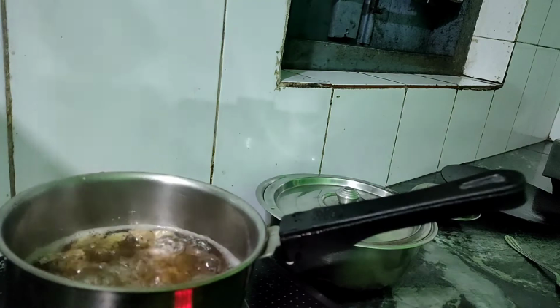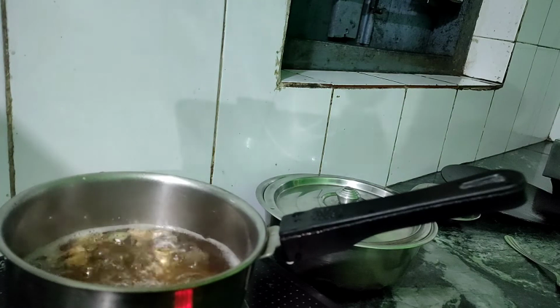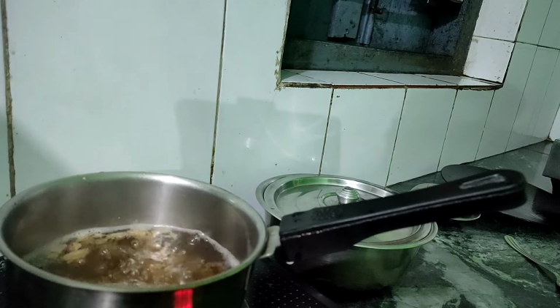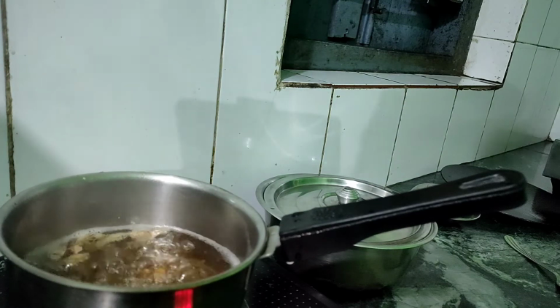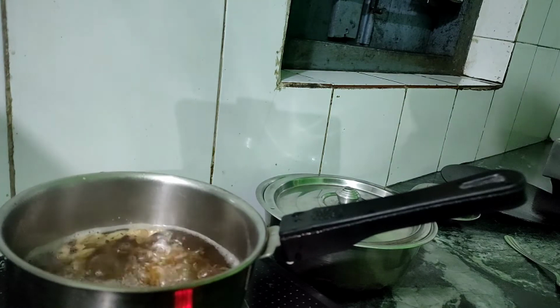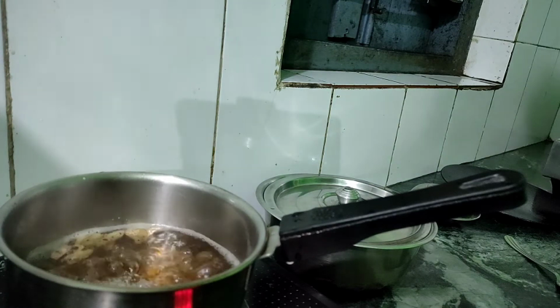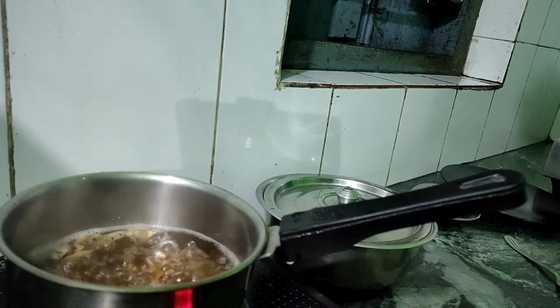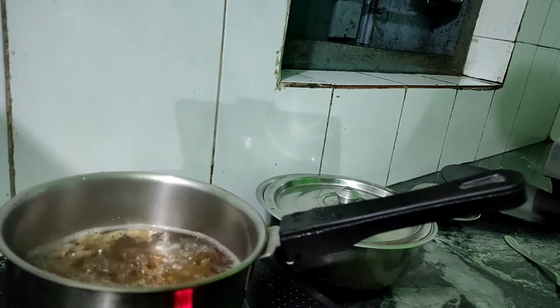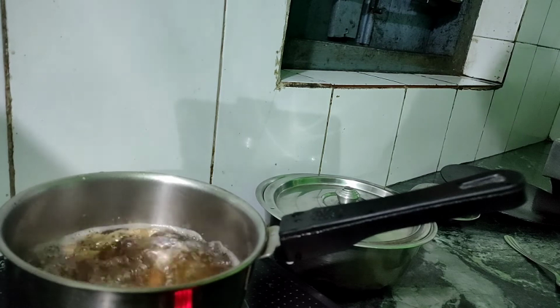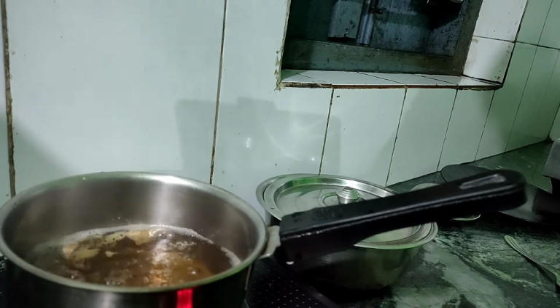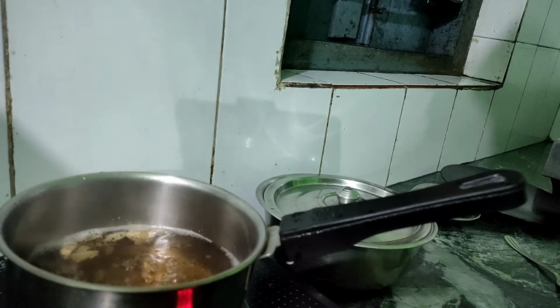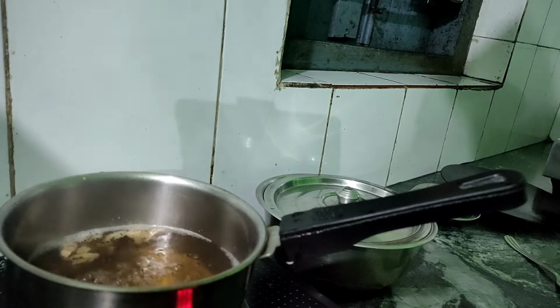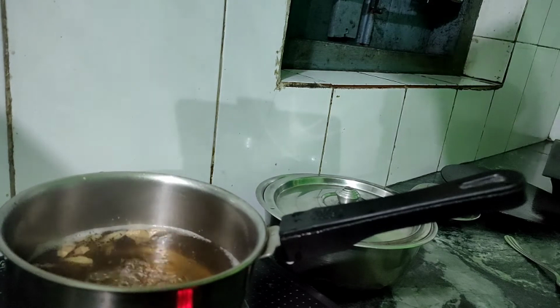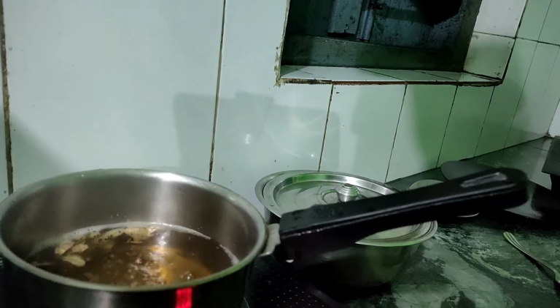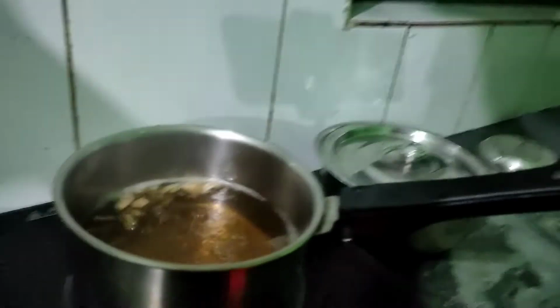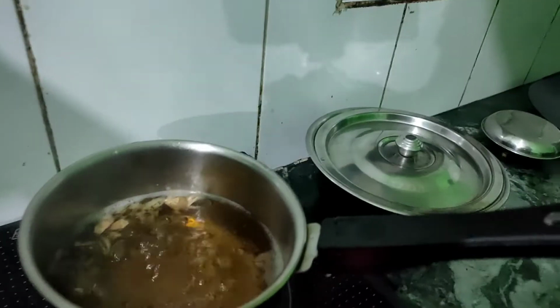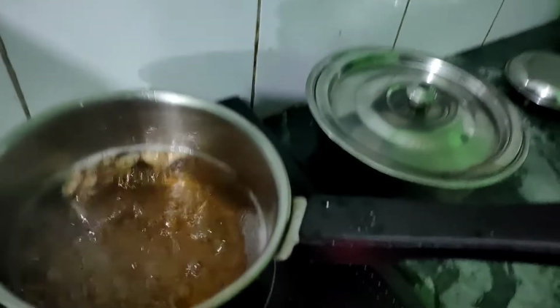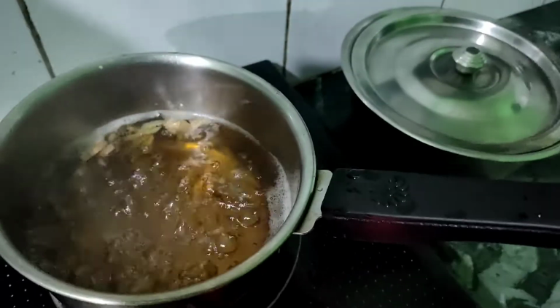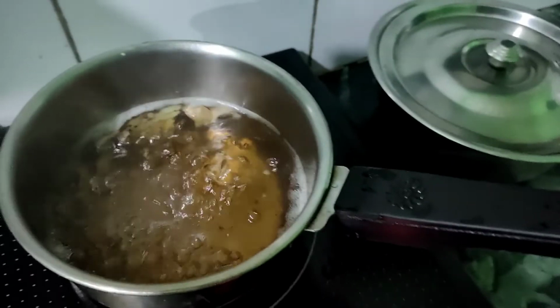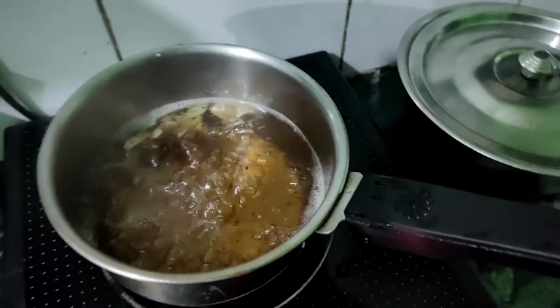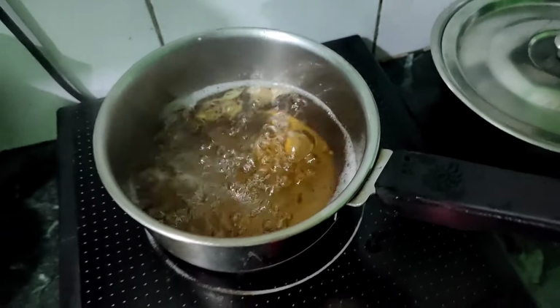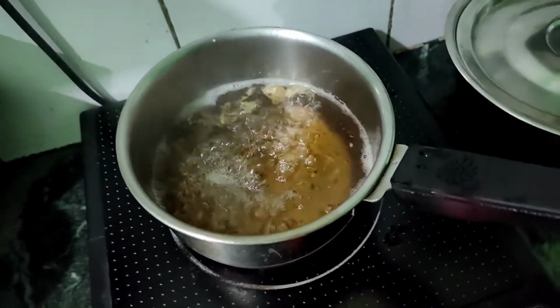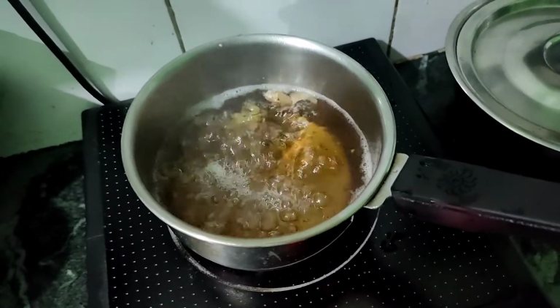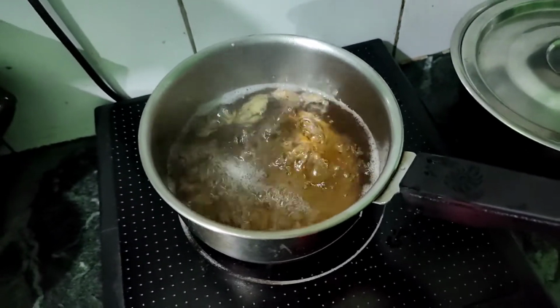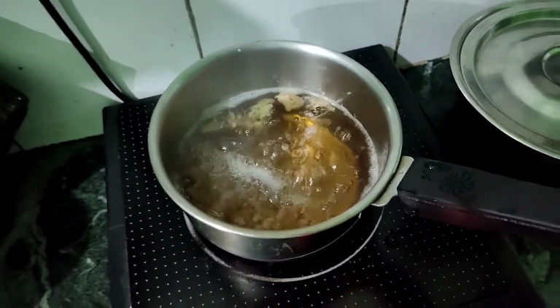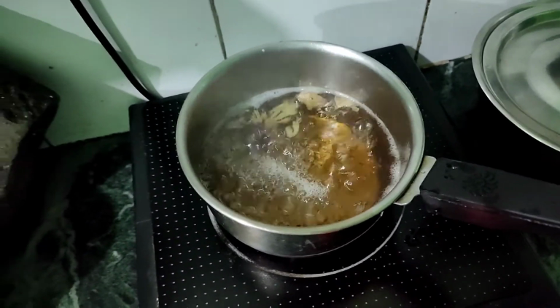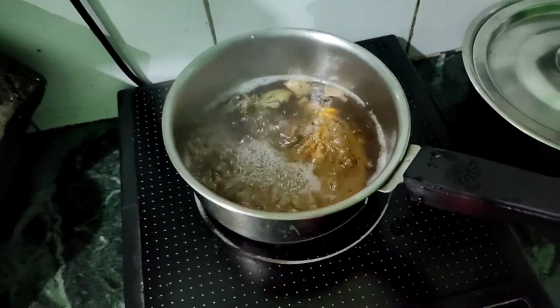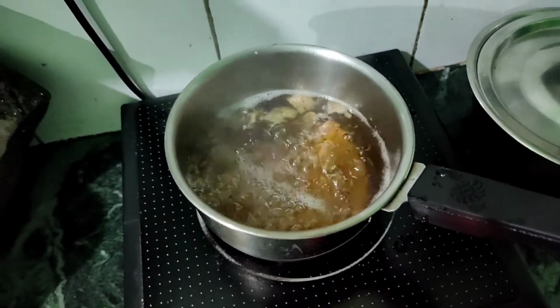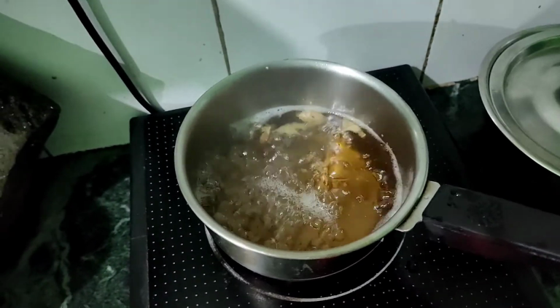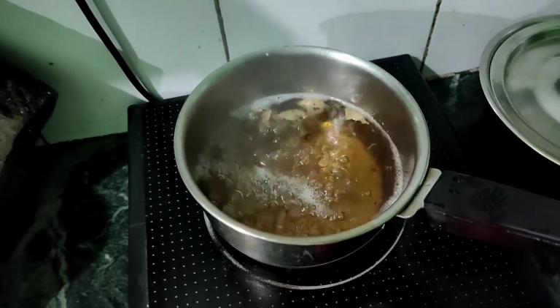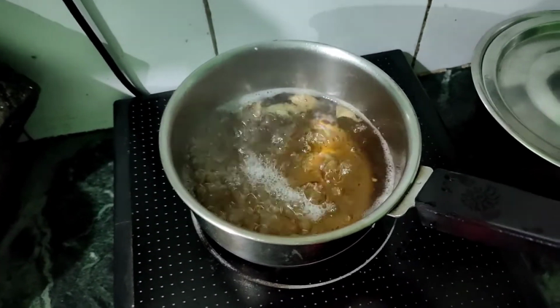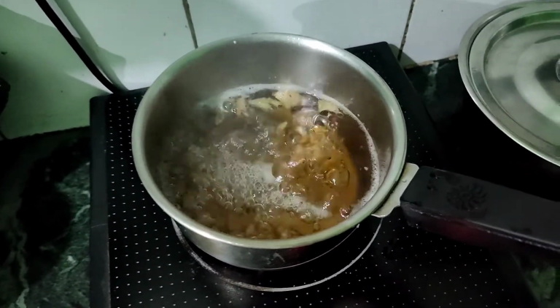So guys, look at the chai, it's ready. This is my red tea, which is quite a little bit.